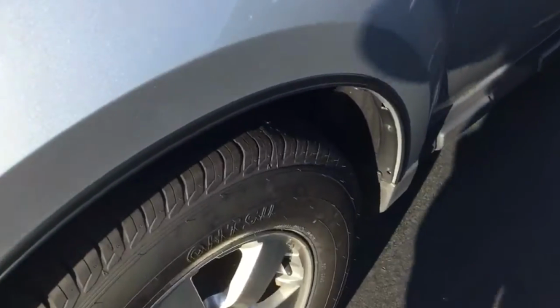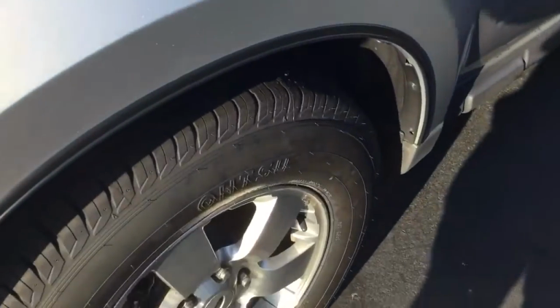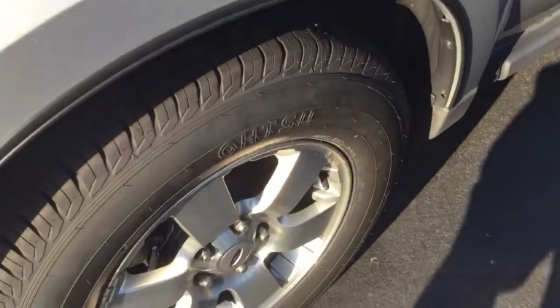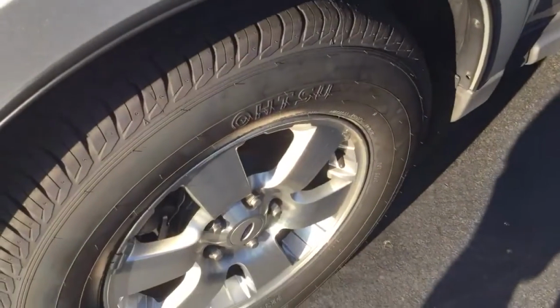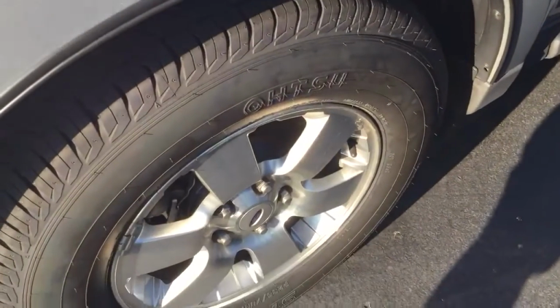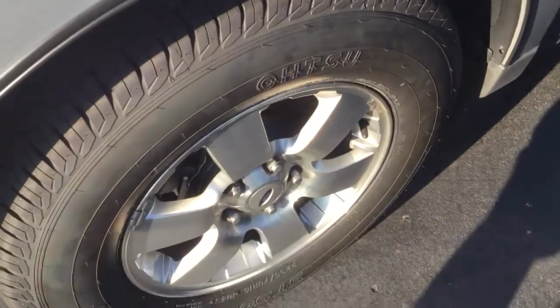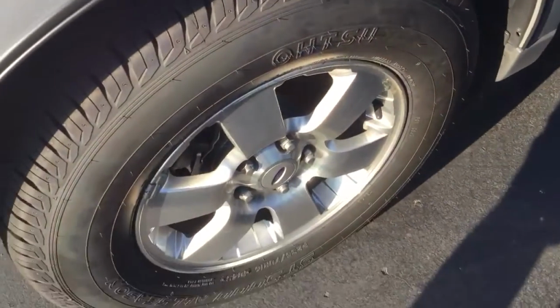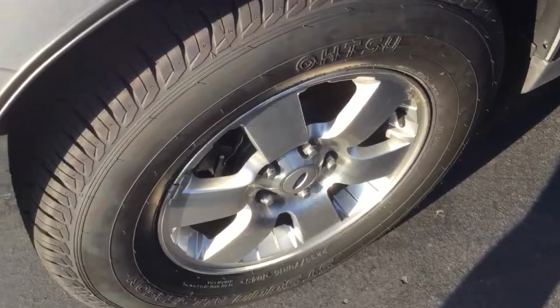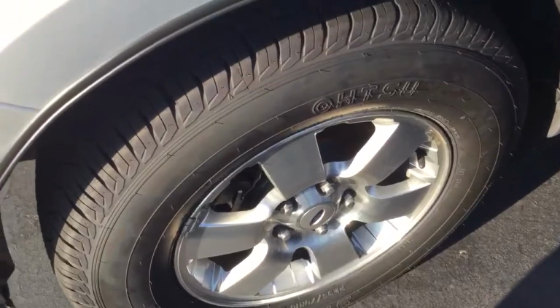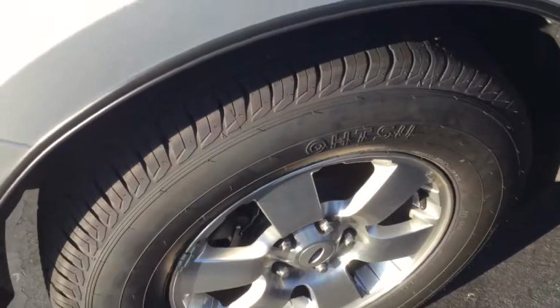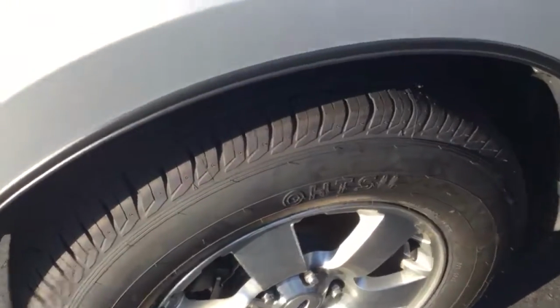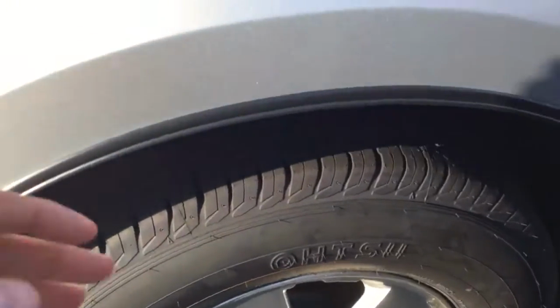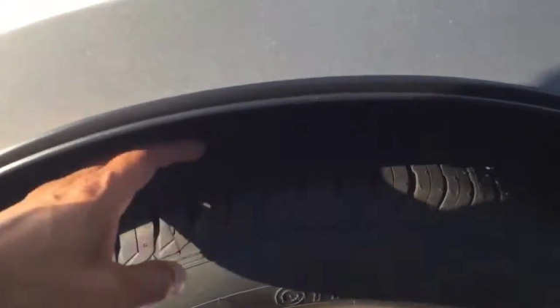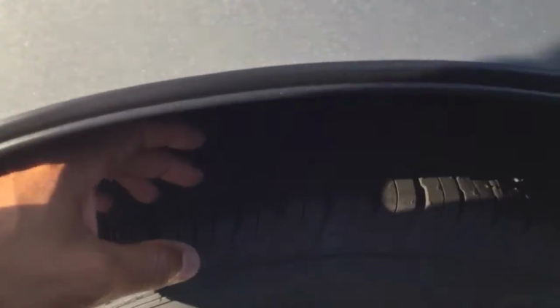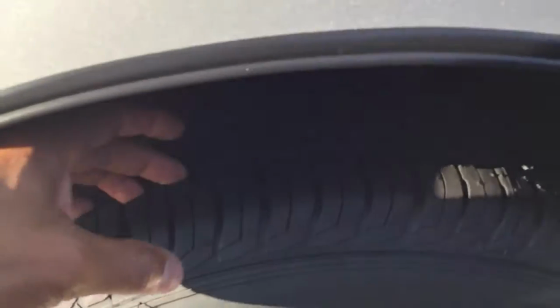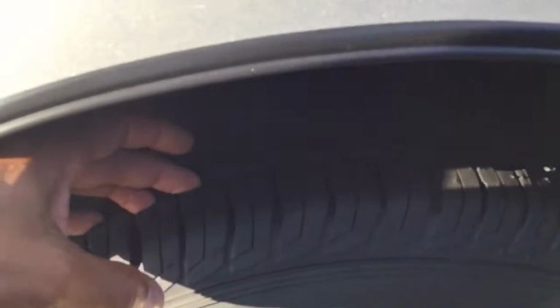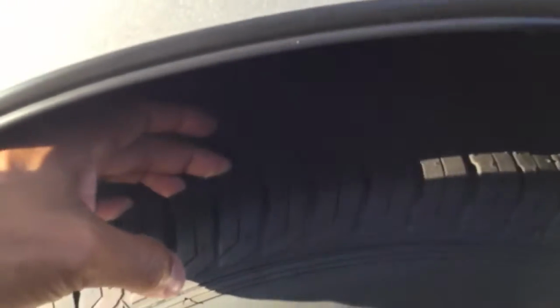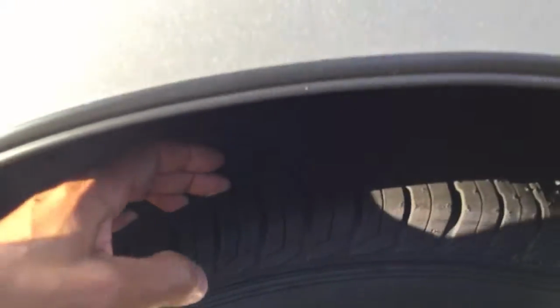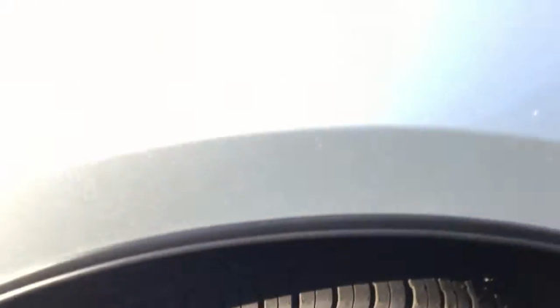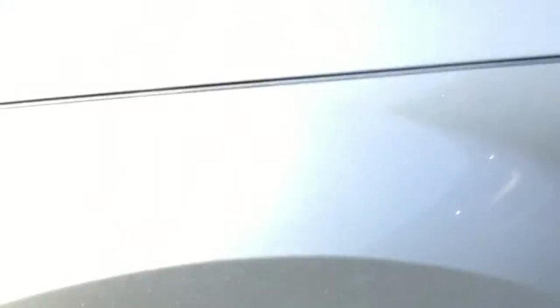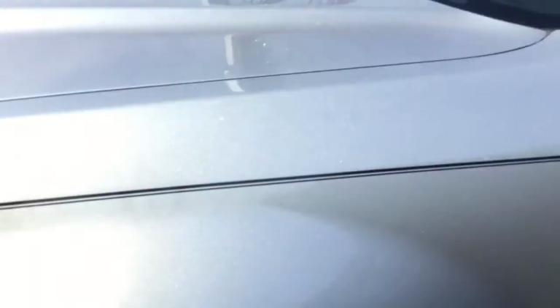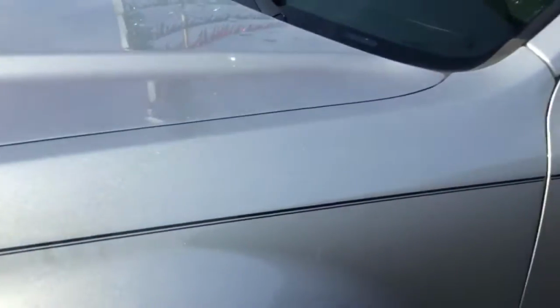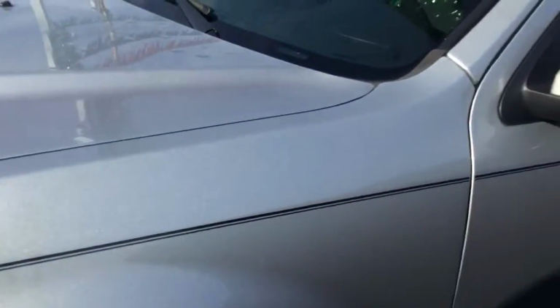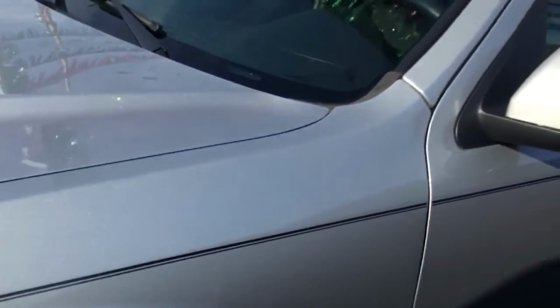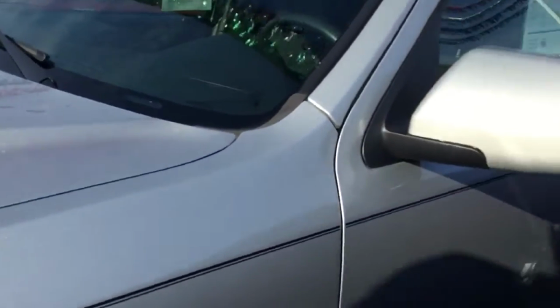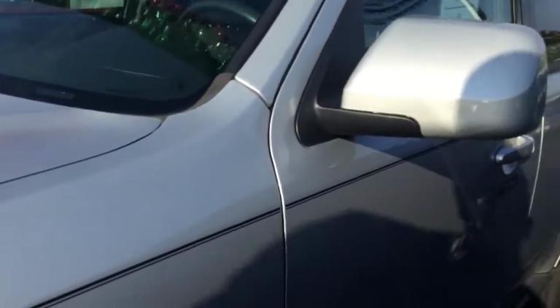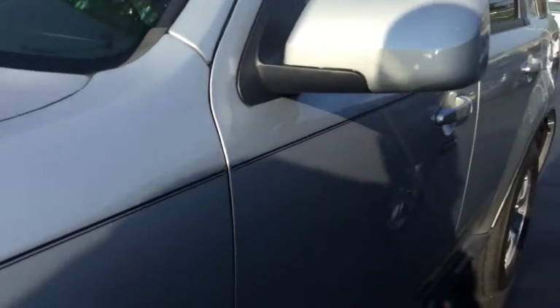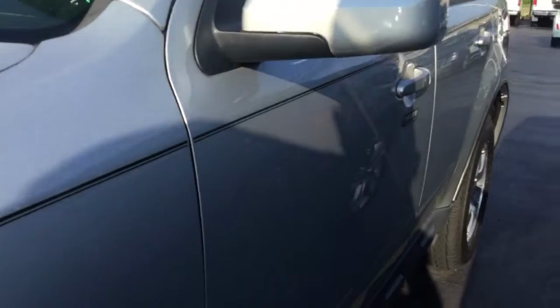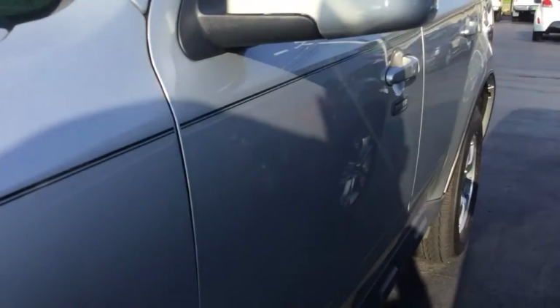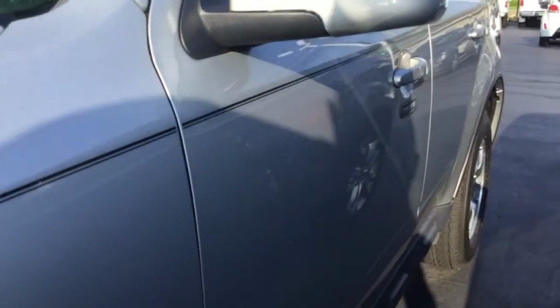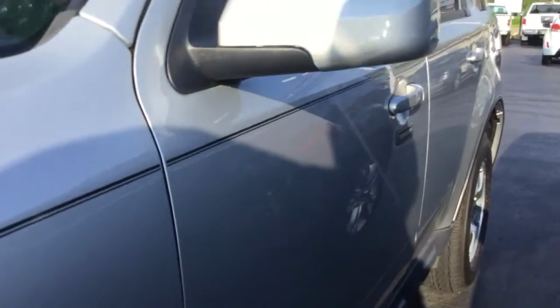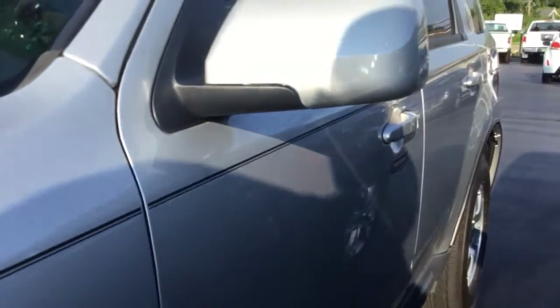The wheels are in excellent shape — no curbing on the rims, no road rash. You're knee-deep in tread like brand new tires, with tons of tread life left.